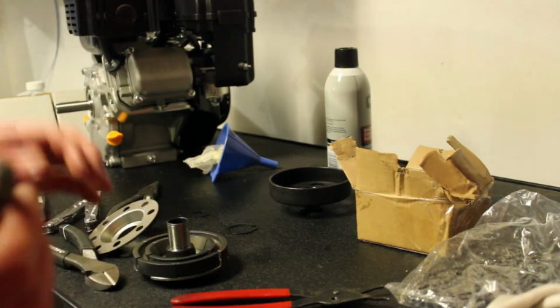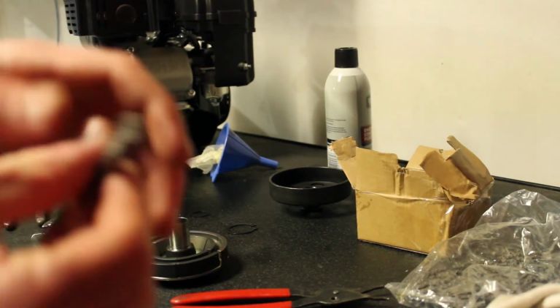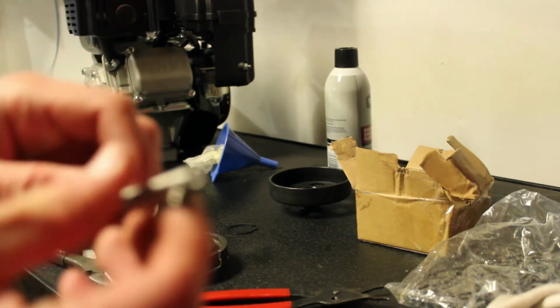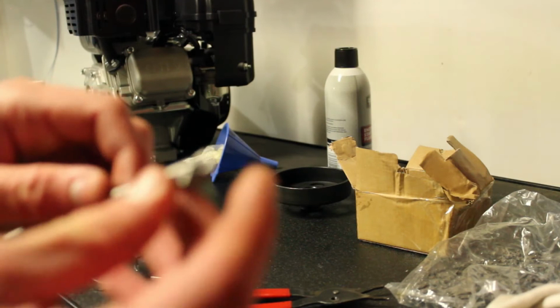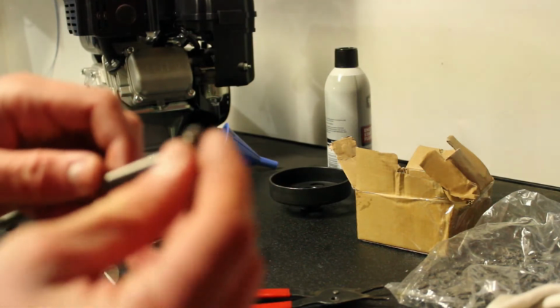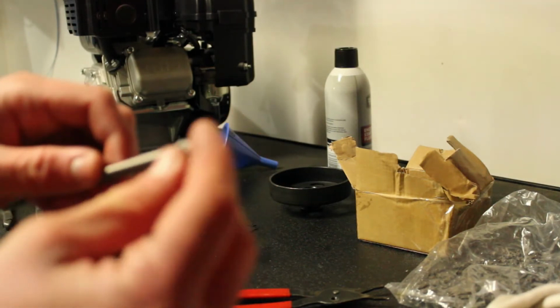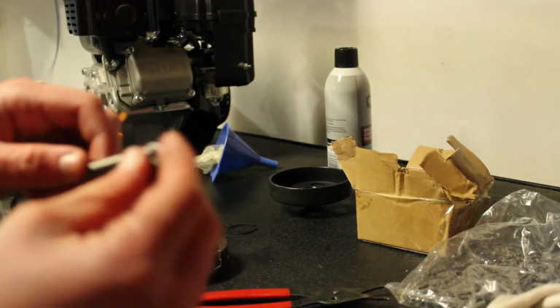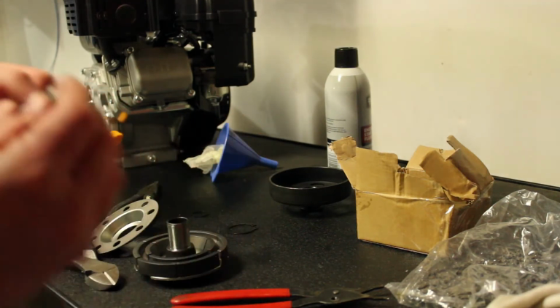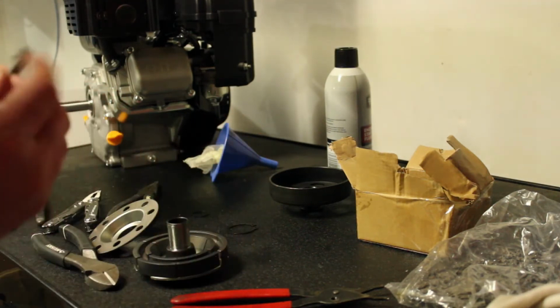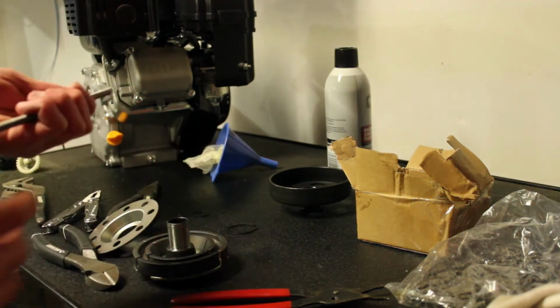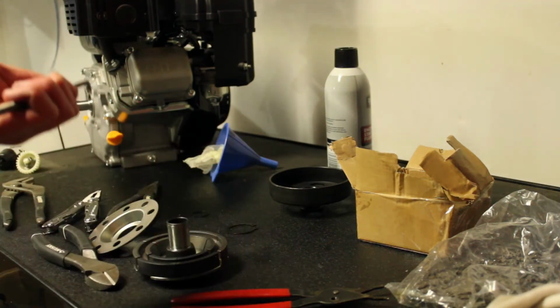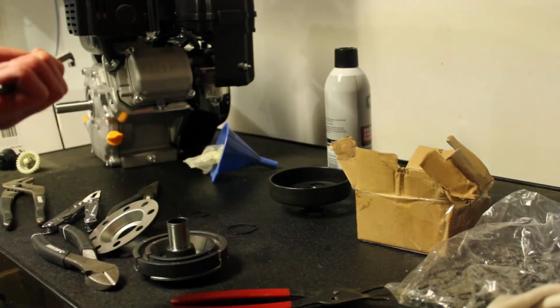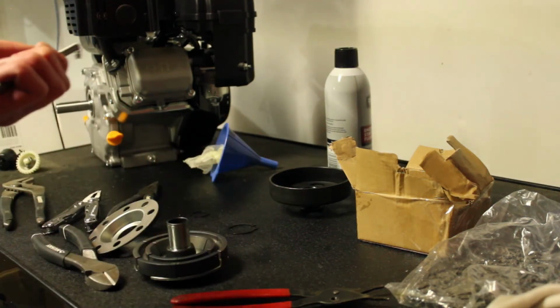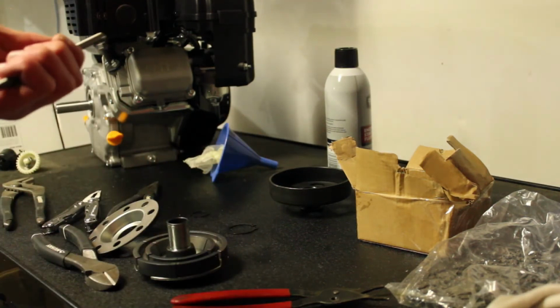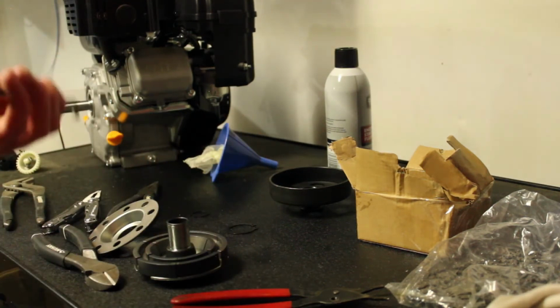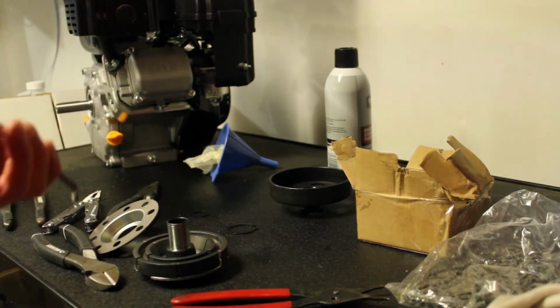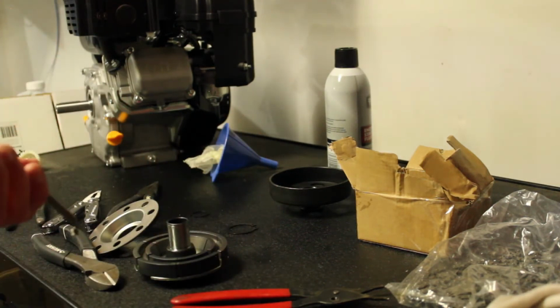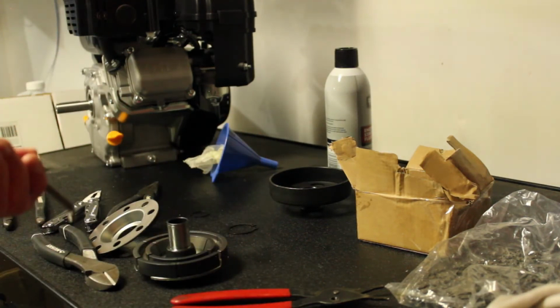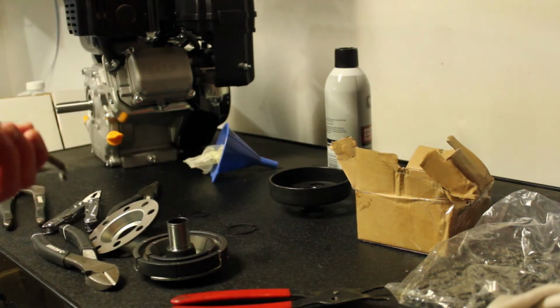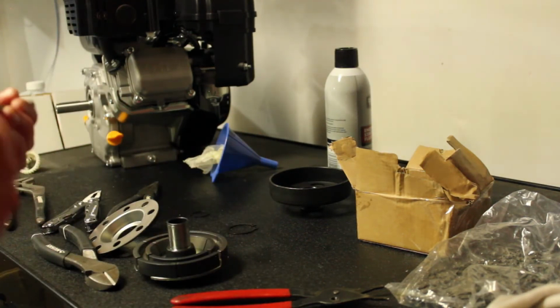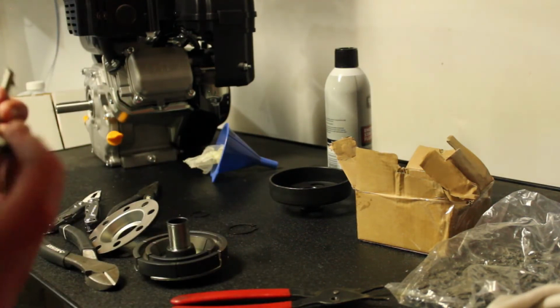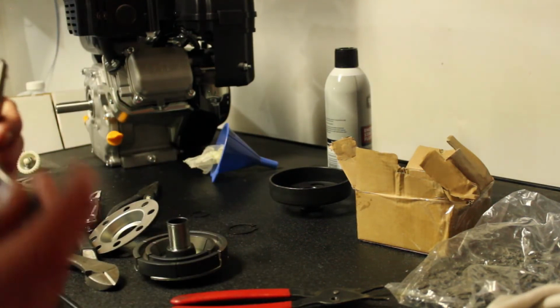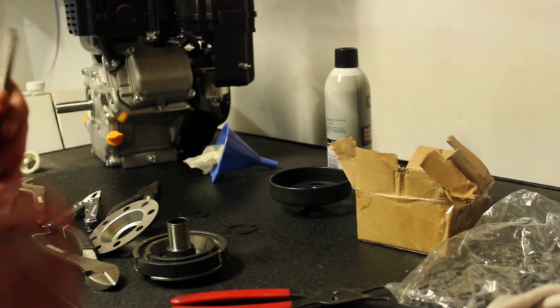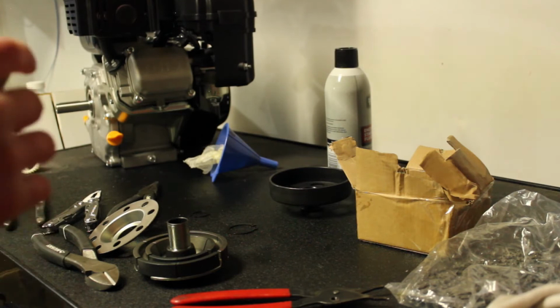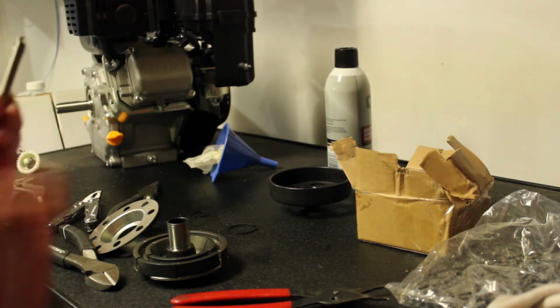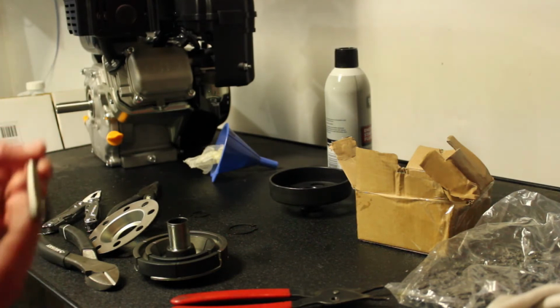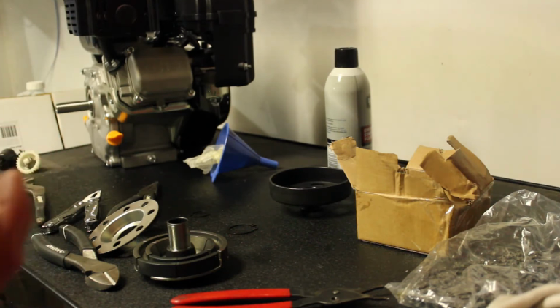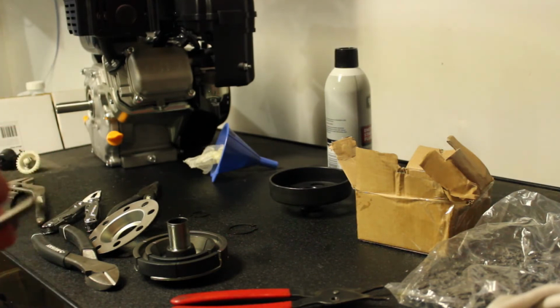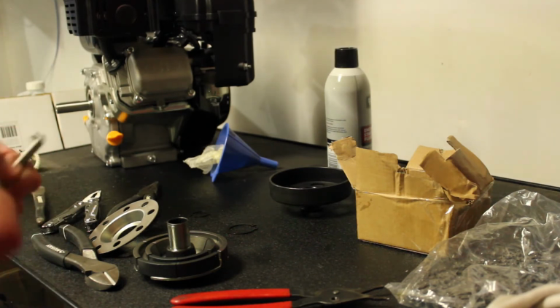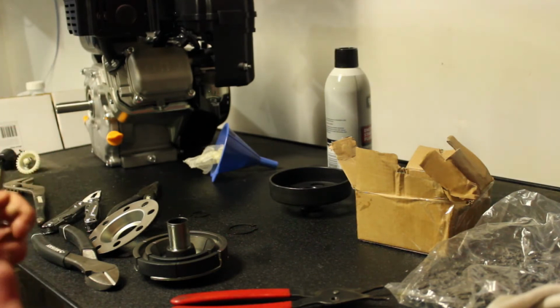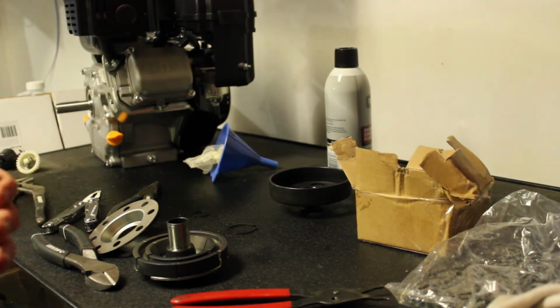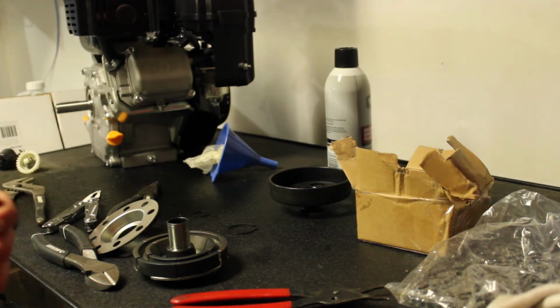So I cut these three links off. I'm going to bend out another hook to this, bend it back and put it back together.